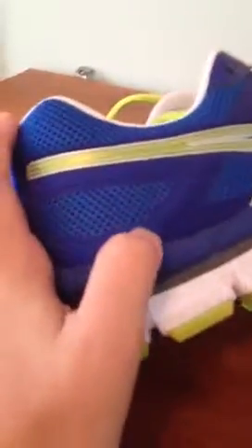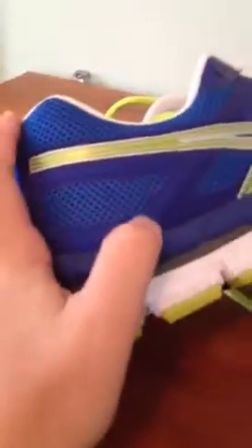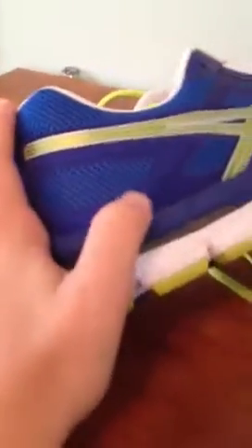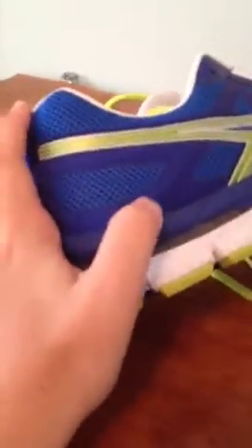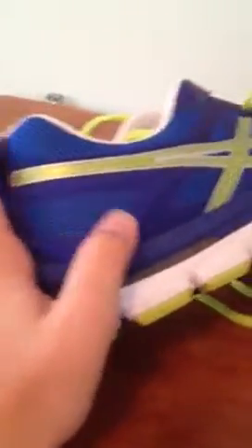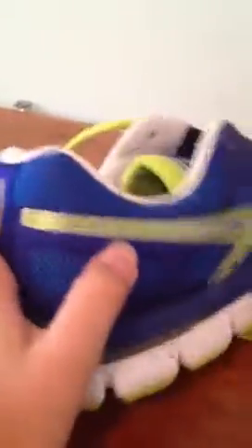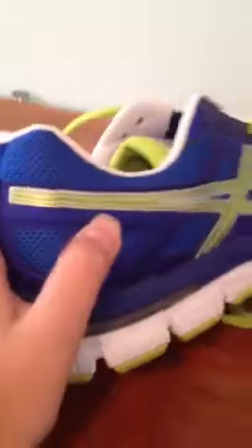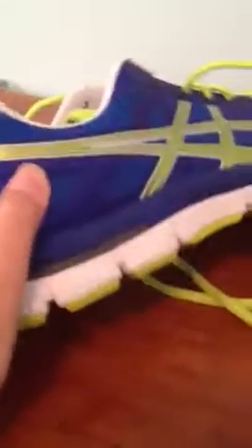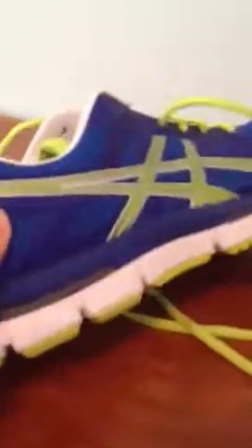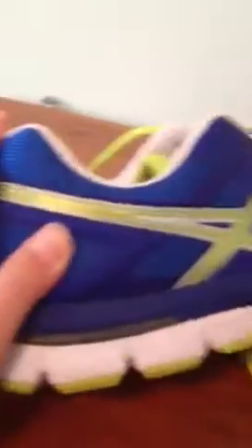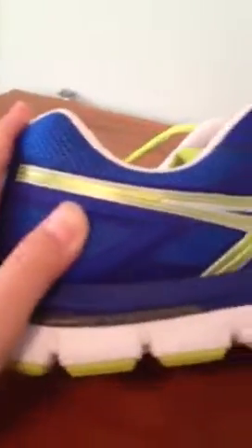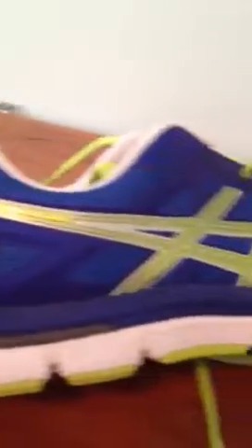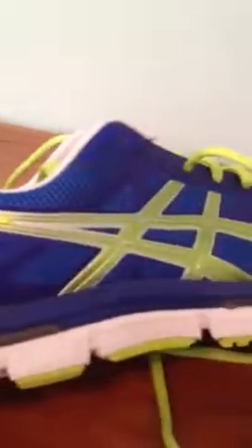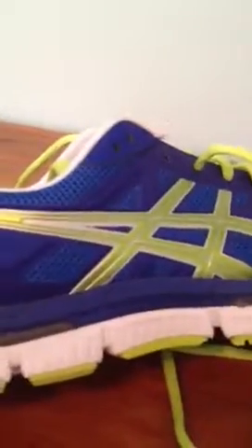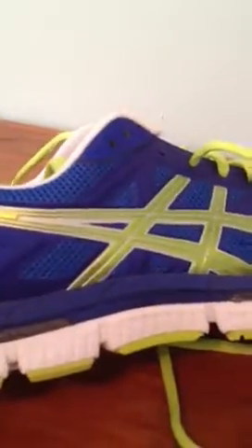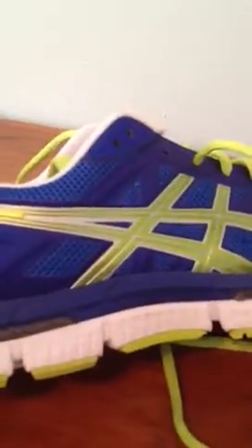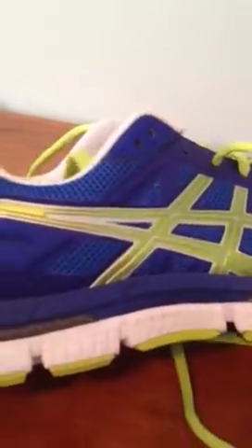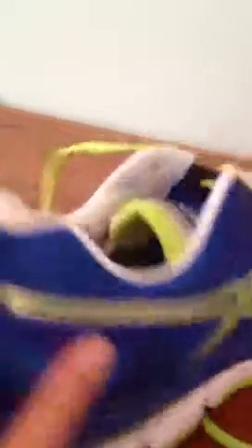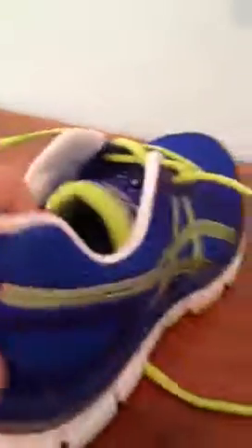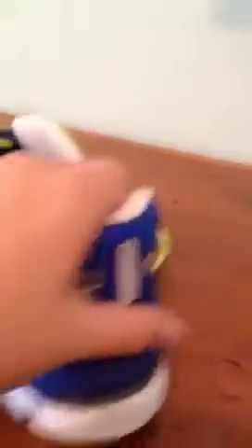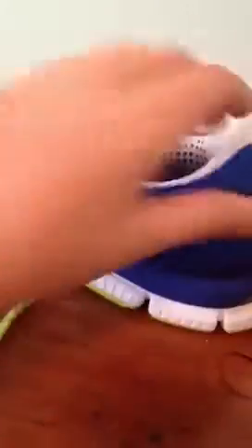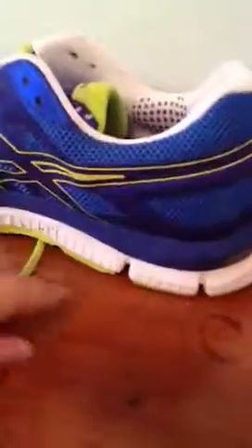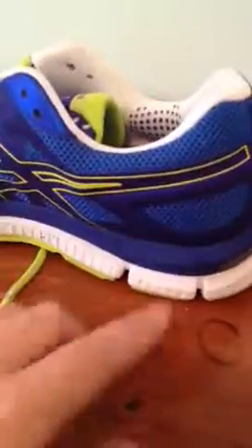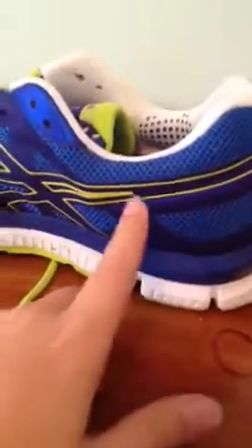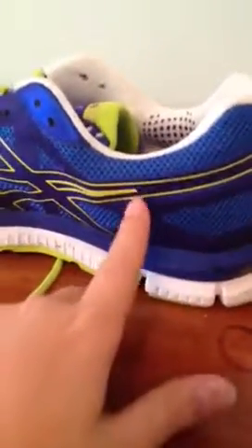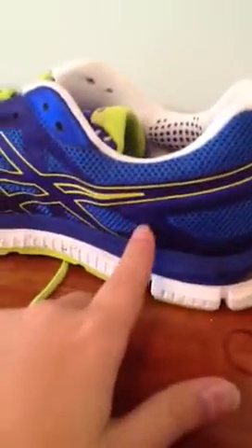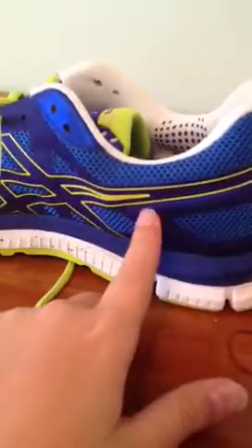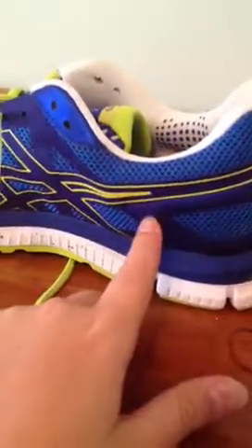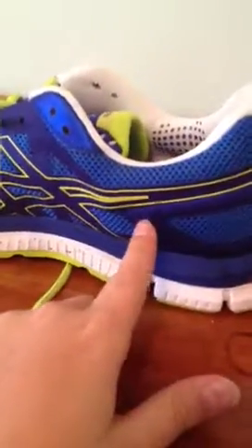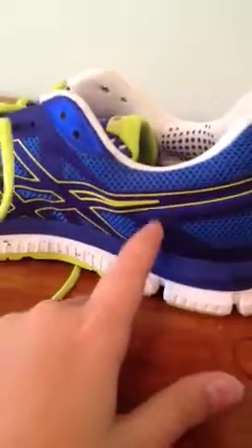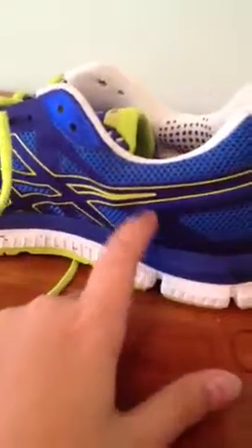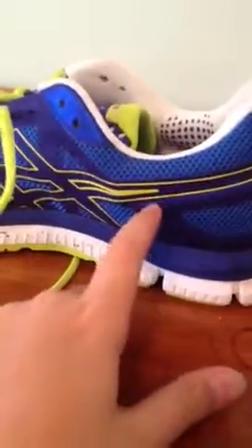It has this harder plastic rubberish thing that kind of seeps into the Asics logo, and you can see on the other side as well — right there you can see it better. It's very, very tough.